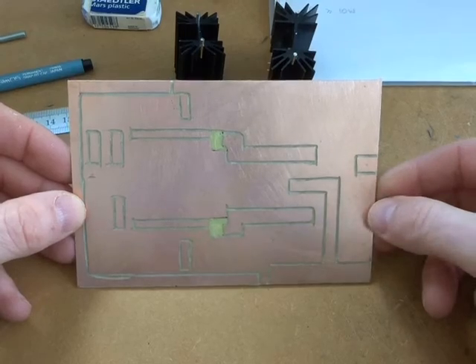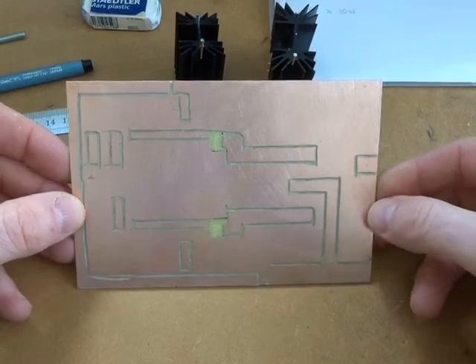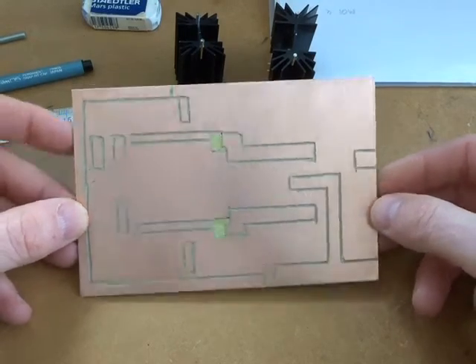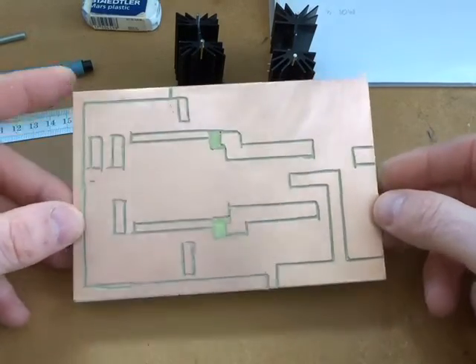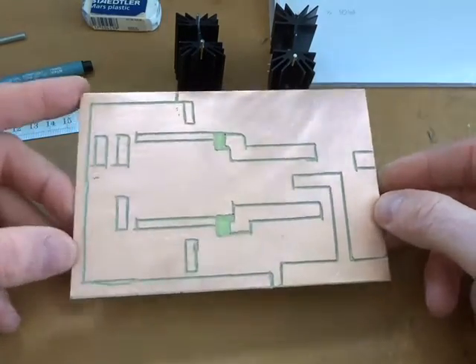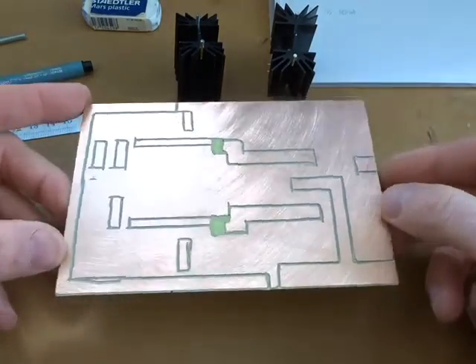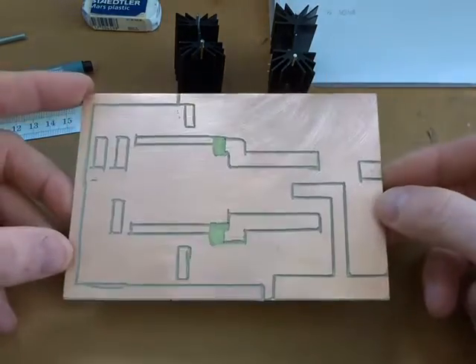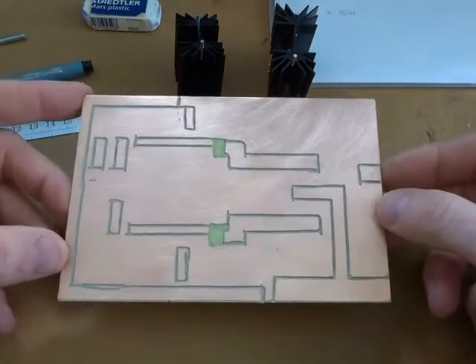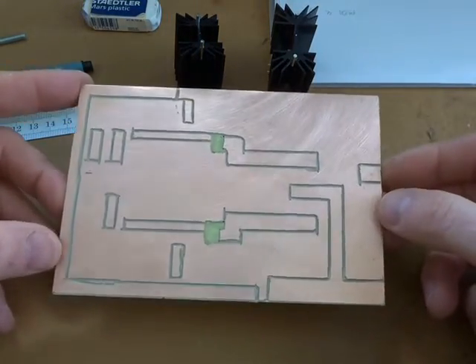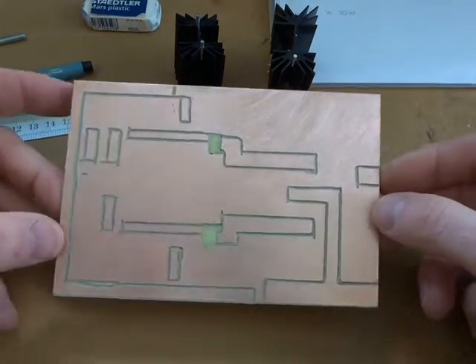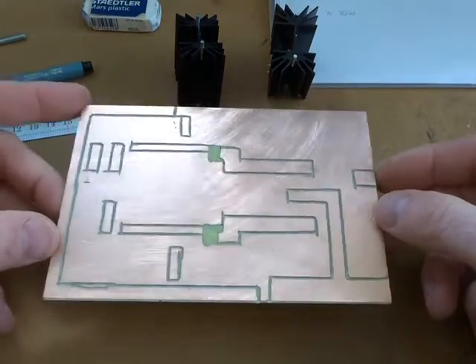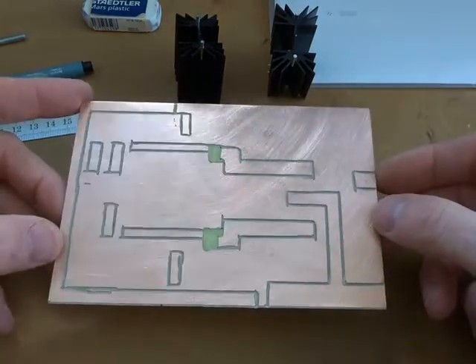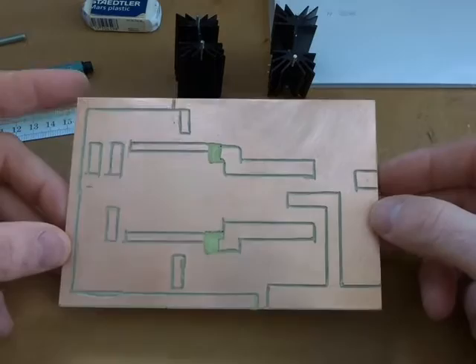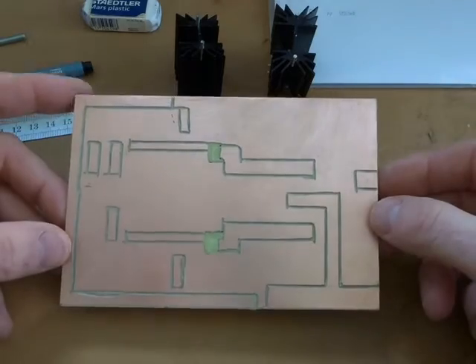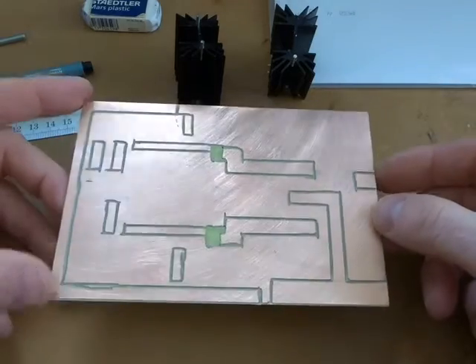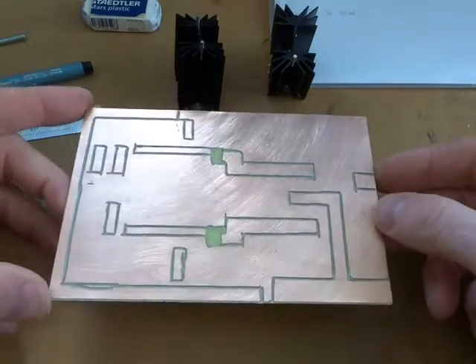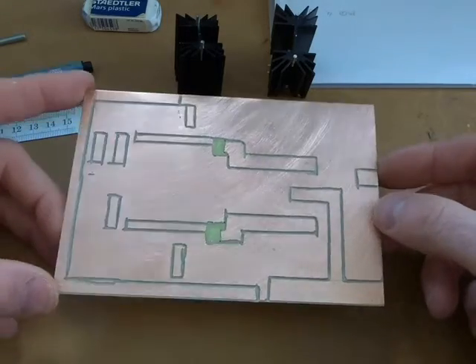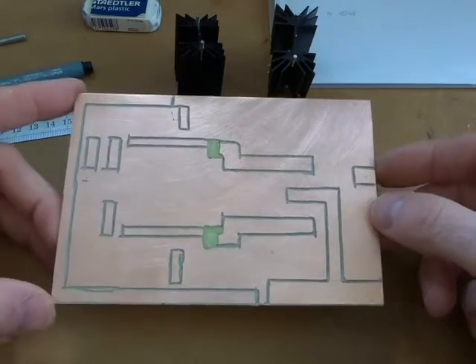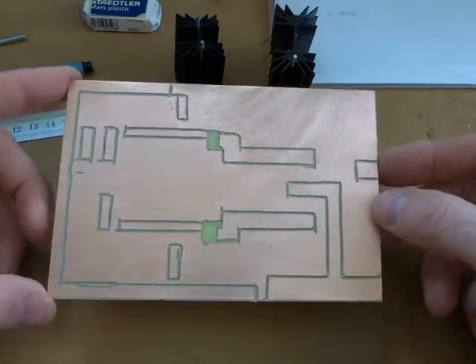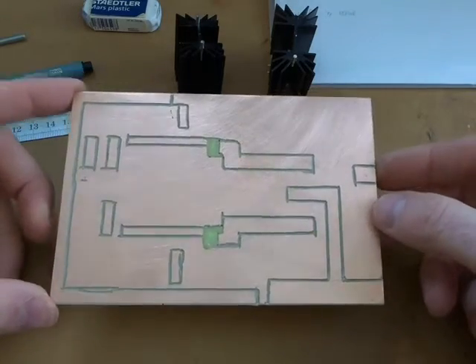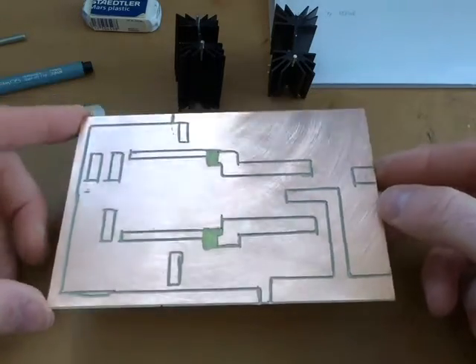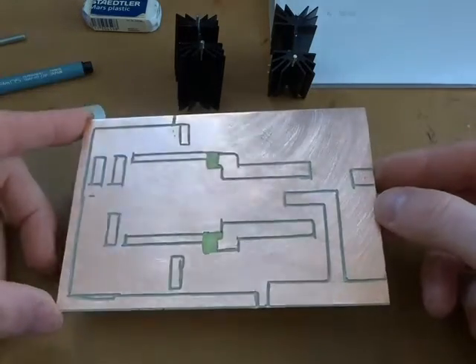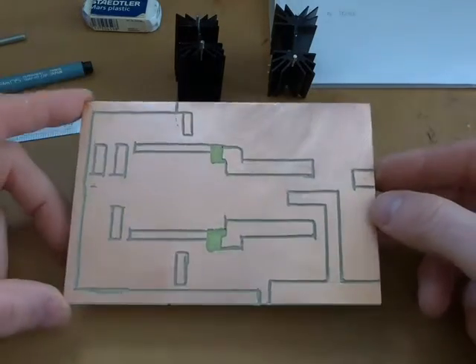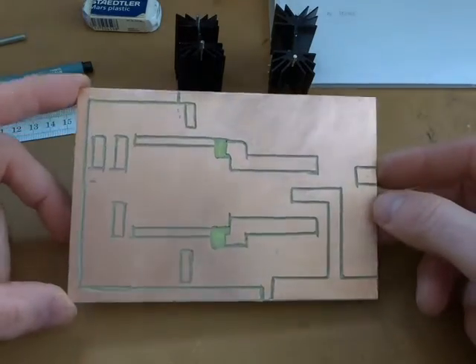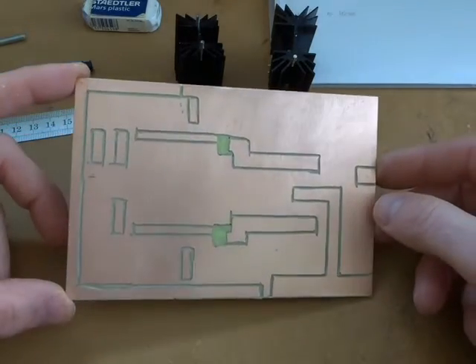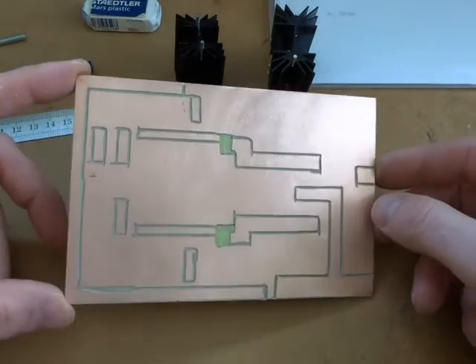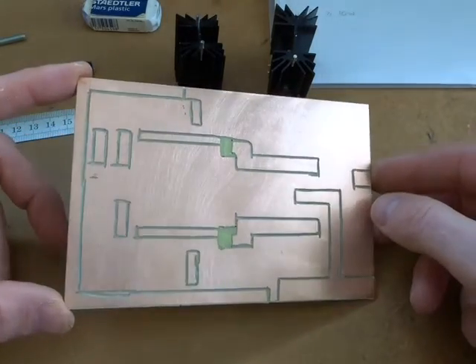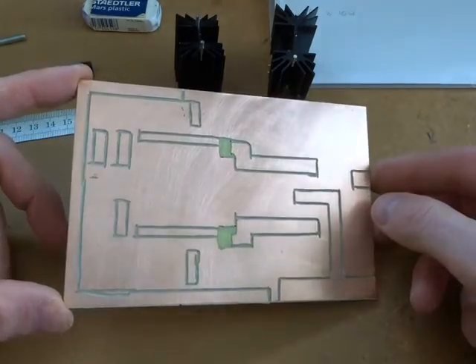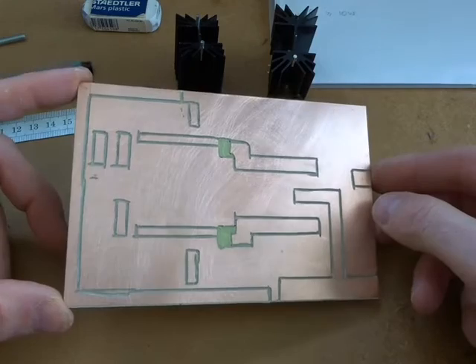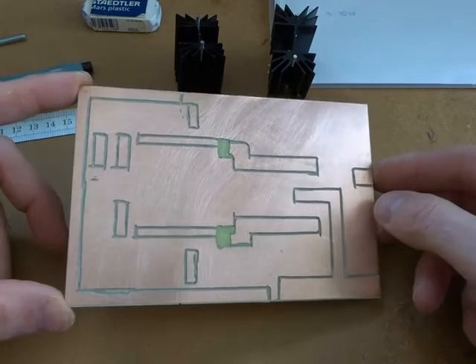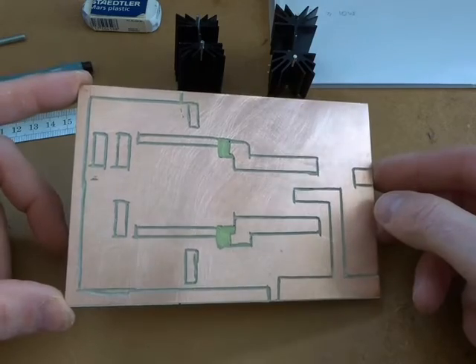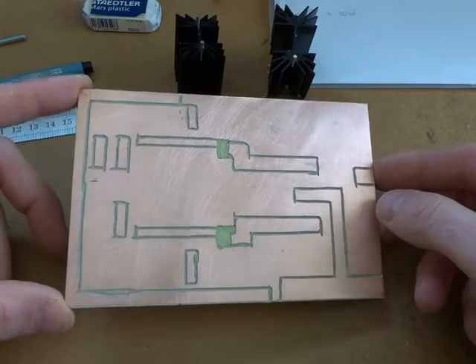G'day, it's Charlie ZO2CTM. I've just made up the prototype circuit board. It's a little bit ugly but it'll be enough to test it out.